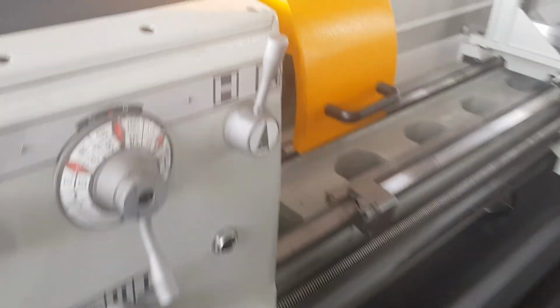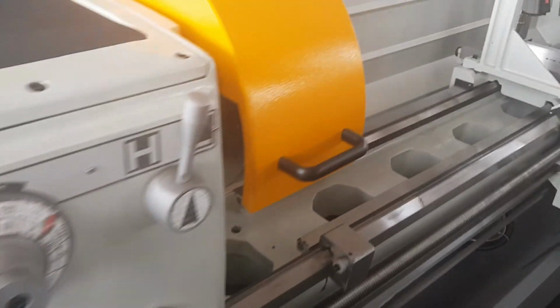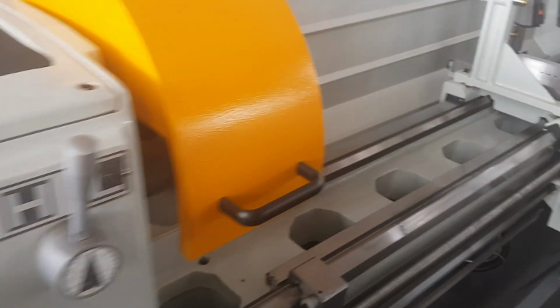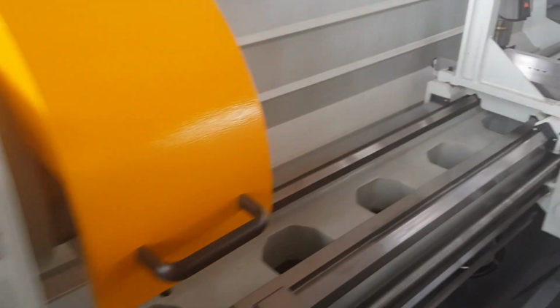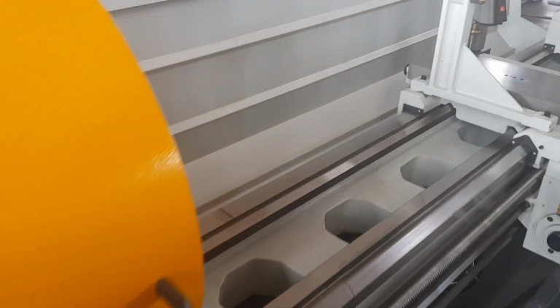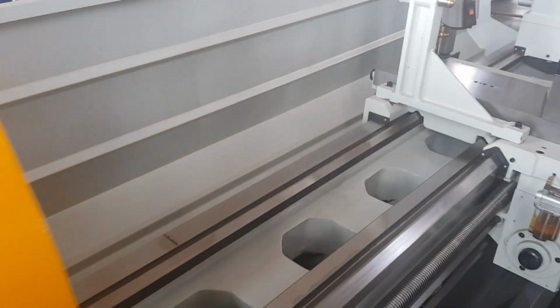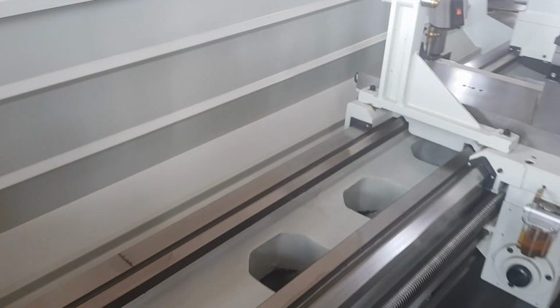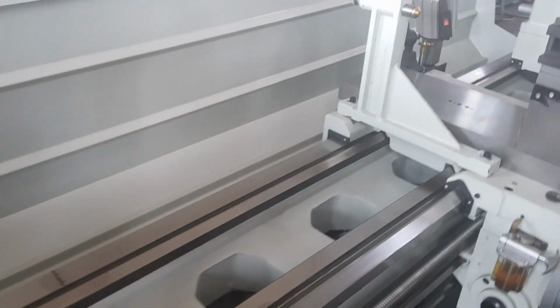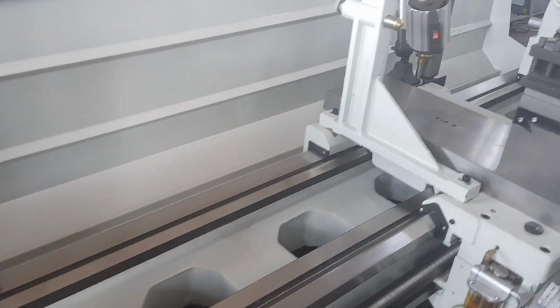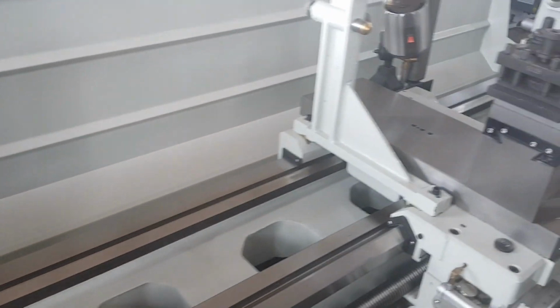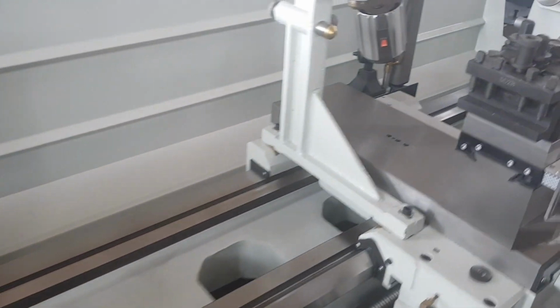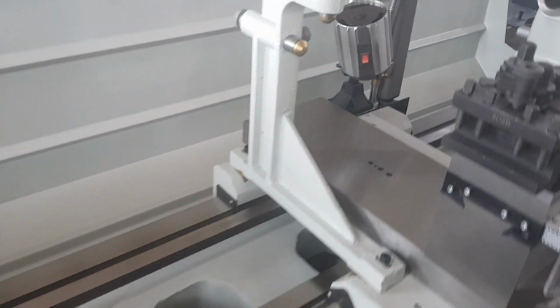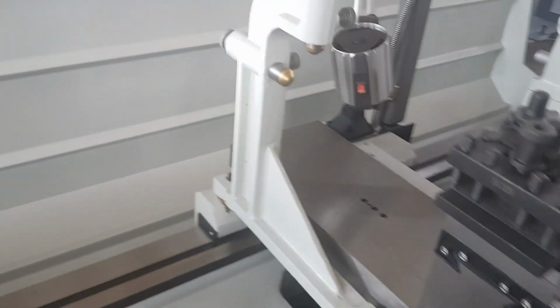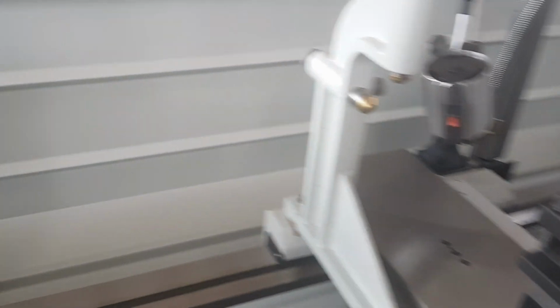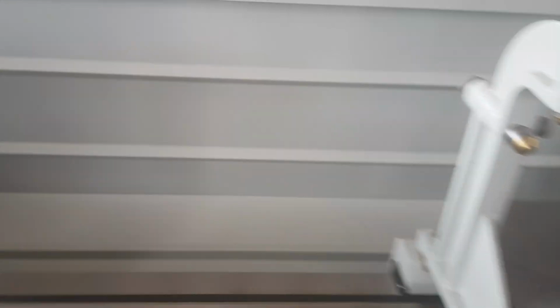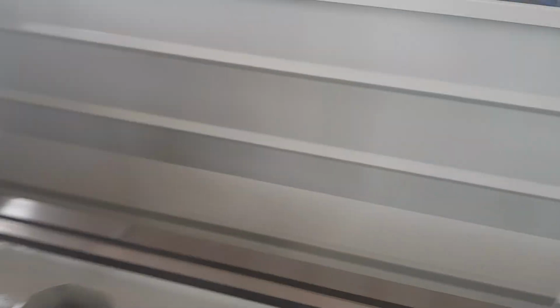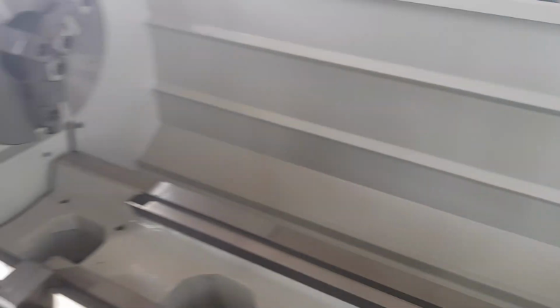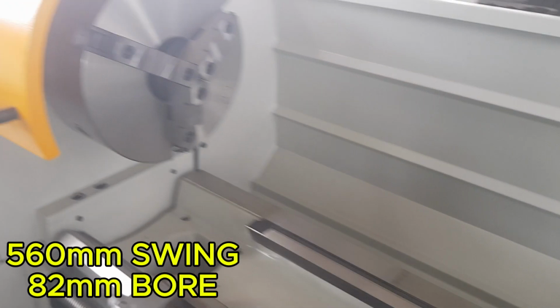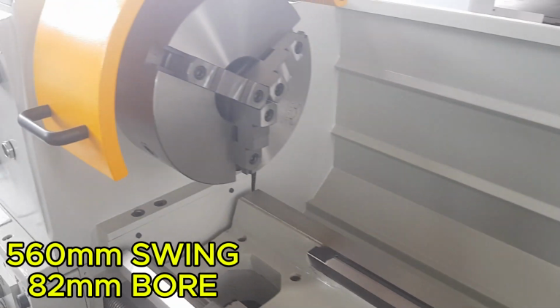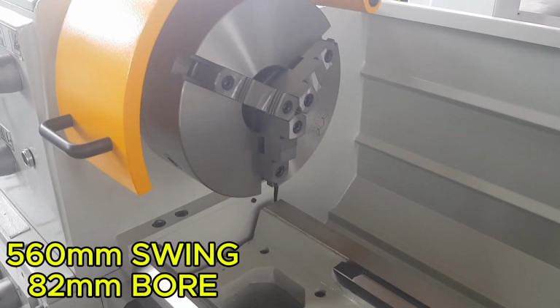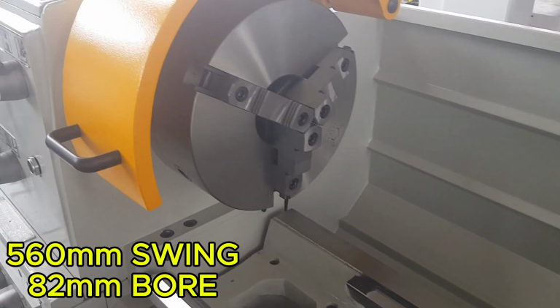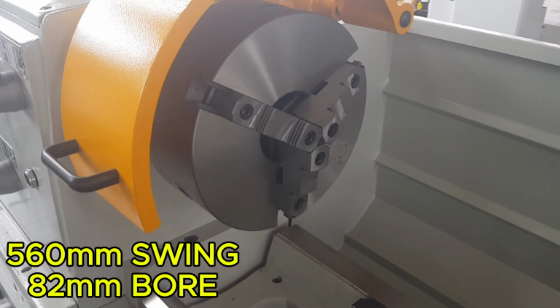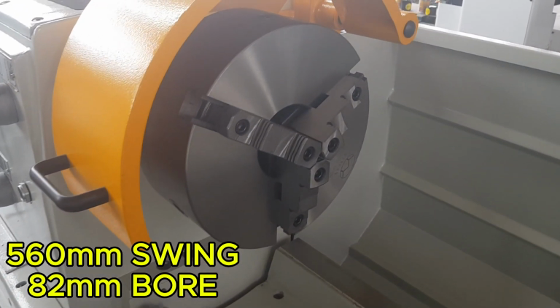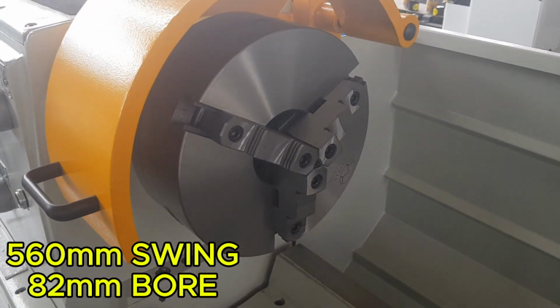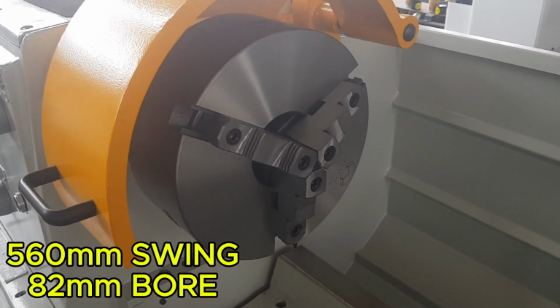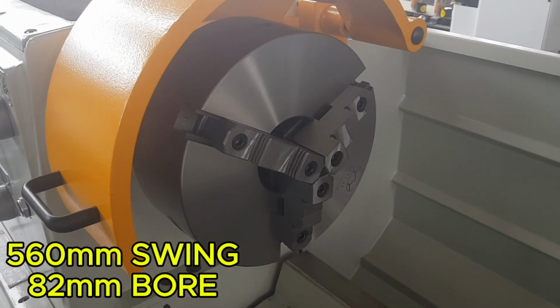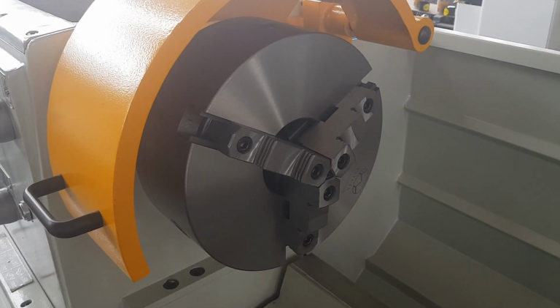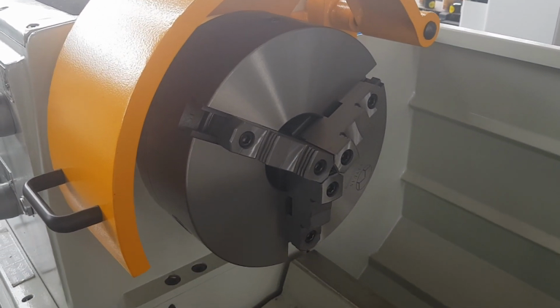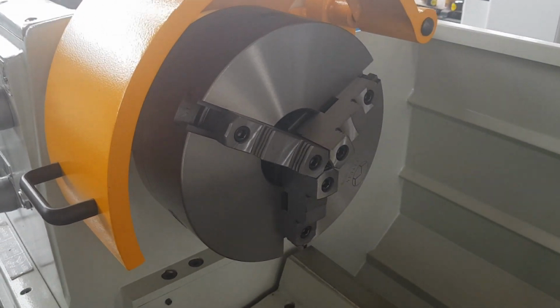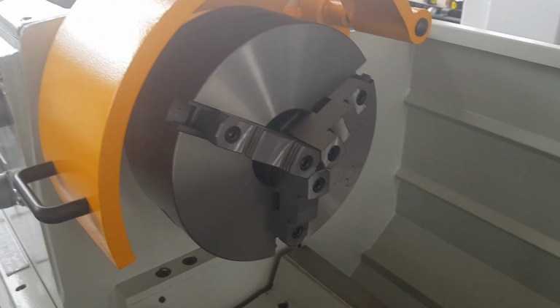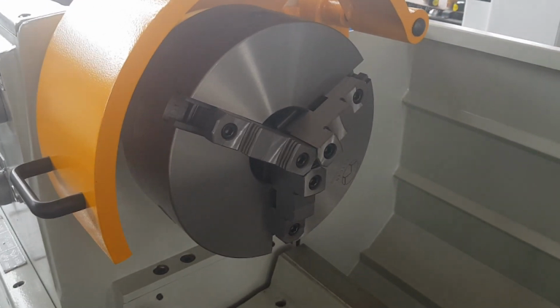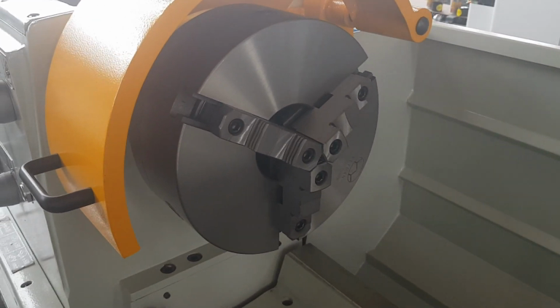It's got a 560mm swing with an 82mm bore. As you can see, it comes standard with an 8, 9, or 10 inch chuck.